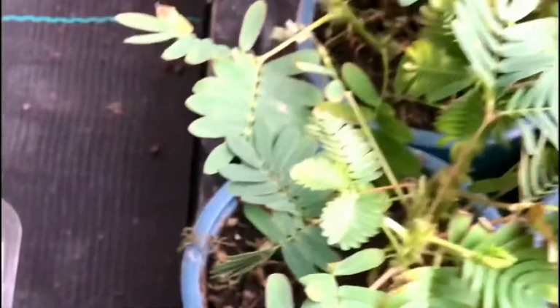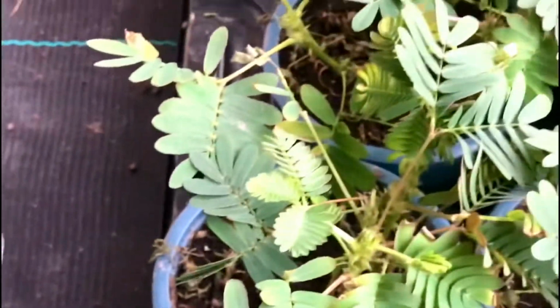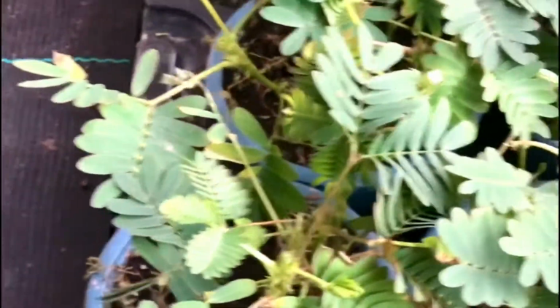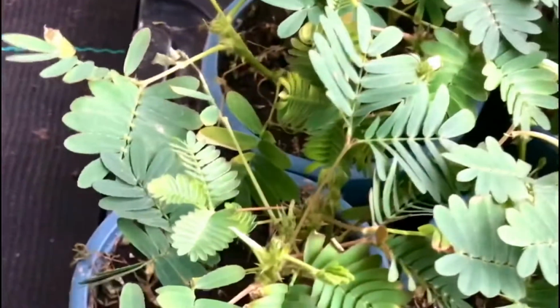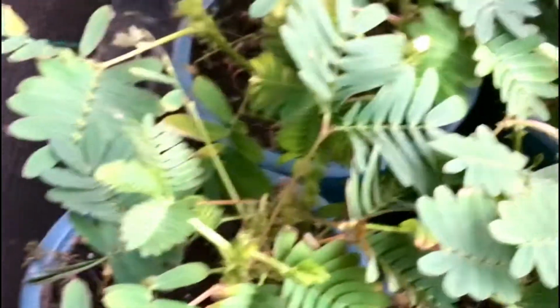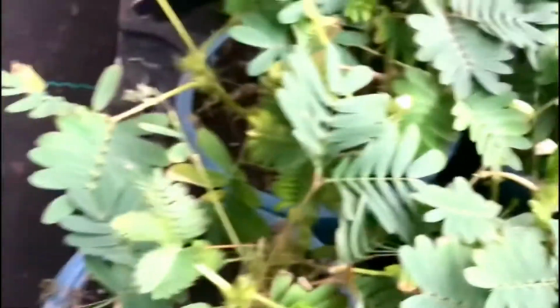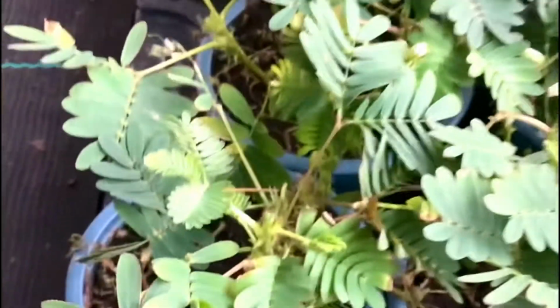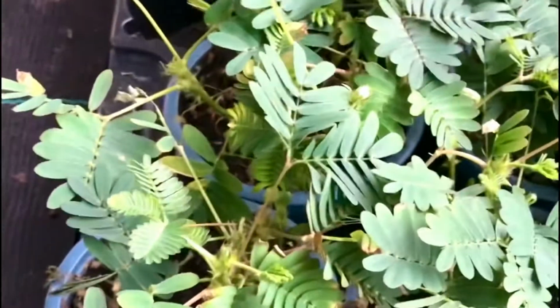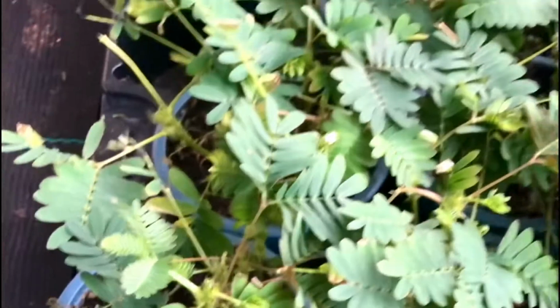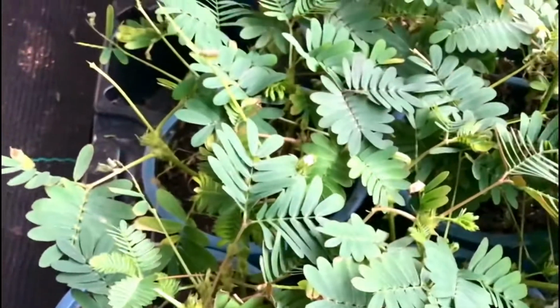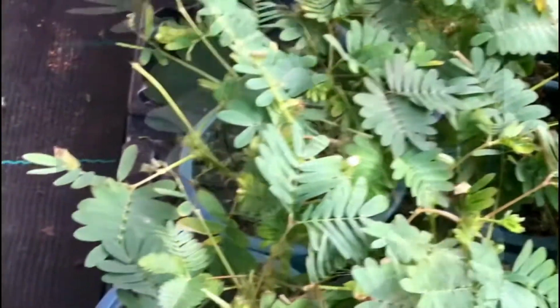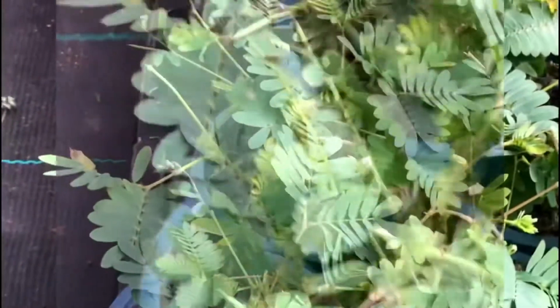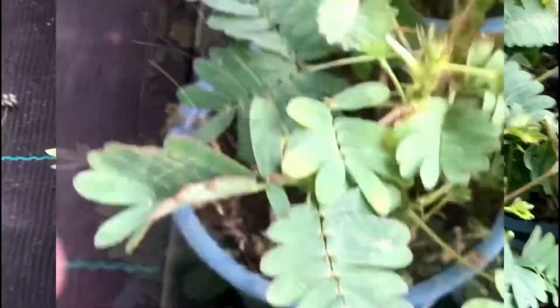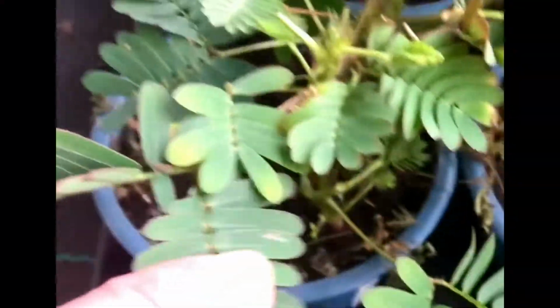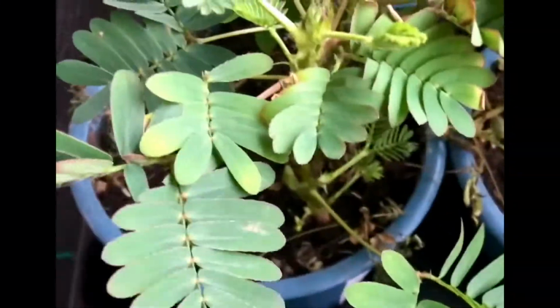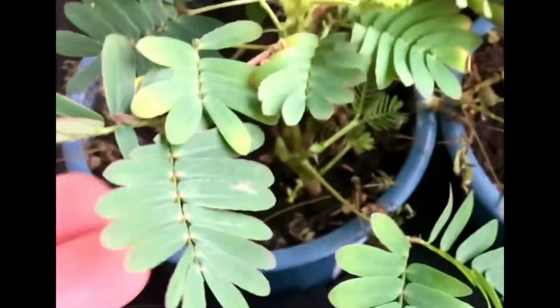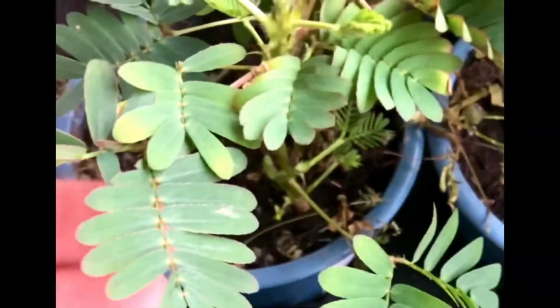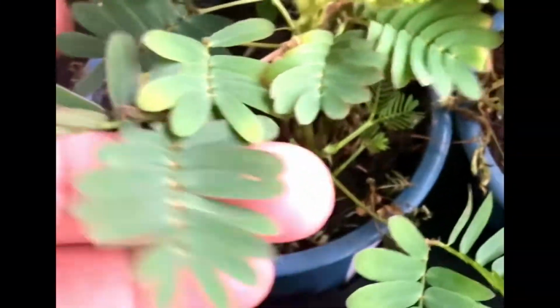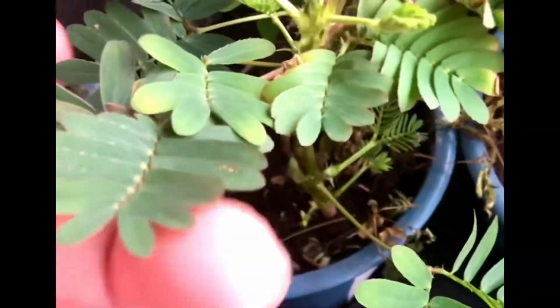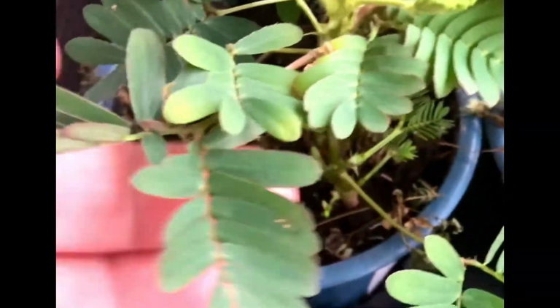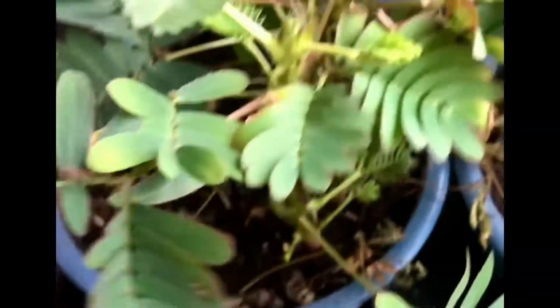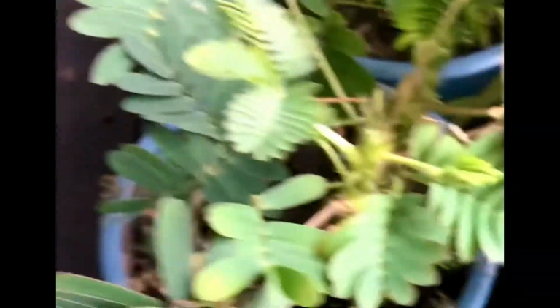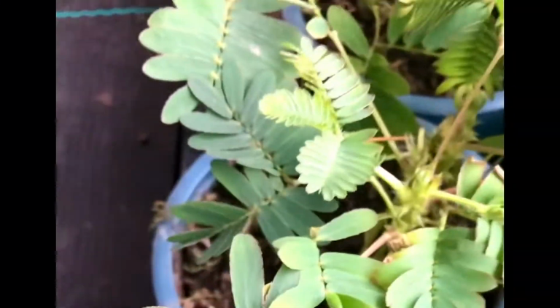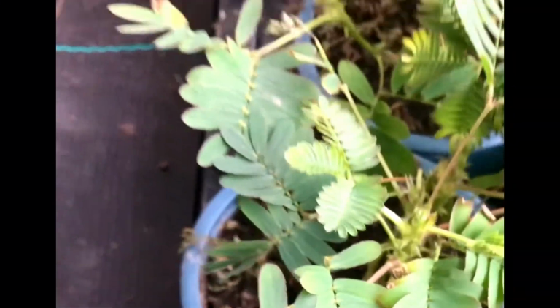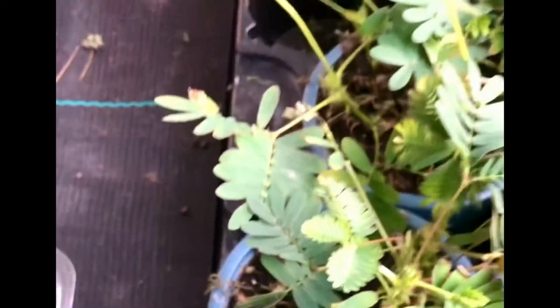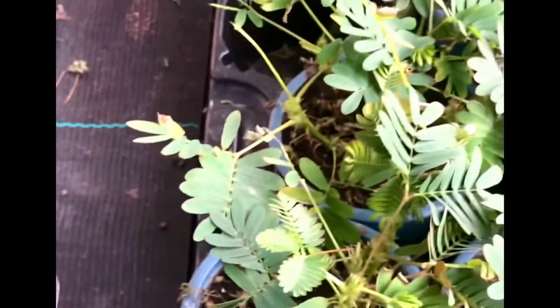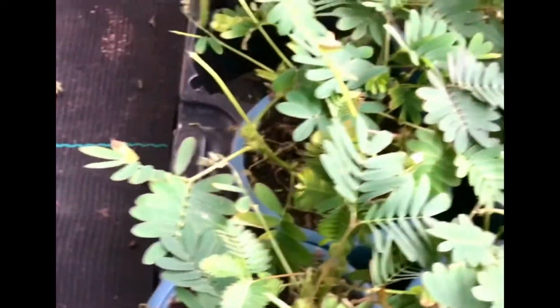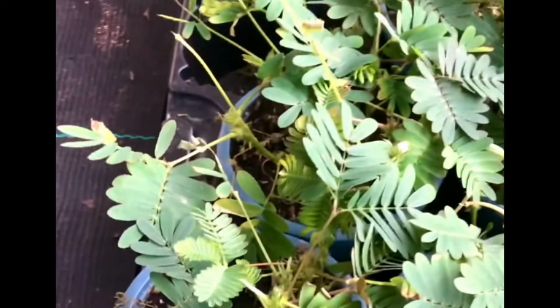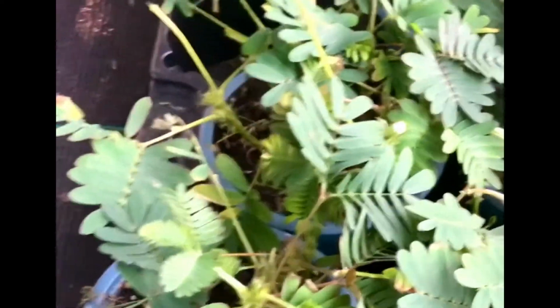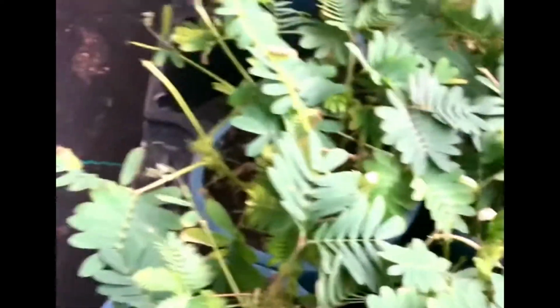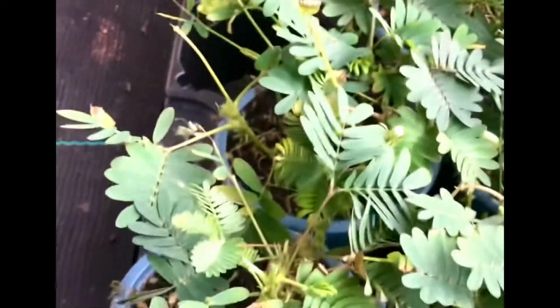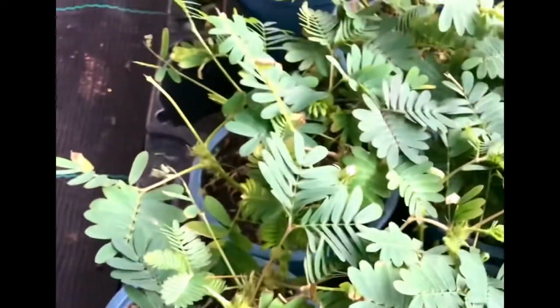I was thinking, what? There were so many superstitions being said. I just smiled — I didn't burst out laughing, really. It's just a shy plant — a sensitive plant that closes when touched.